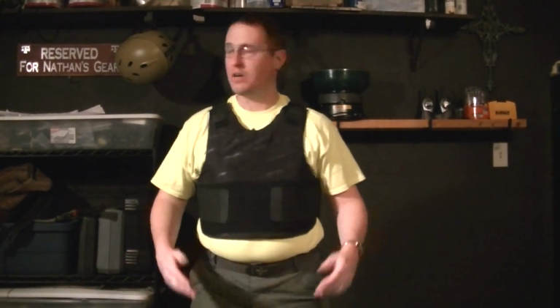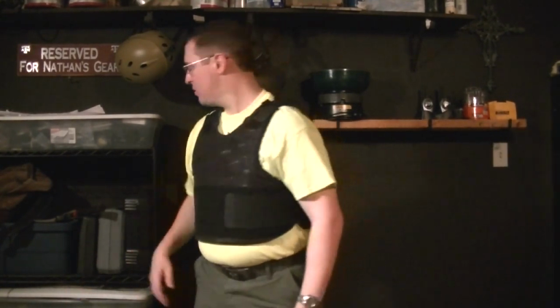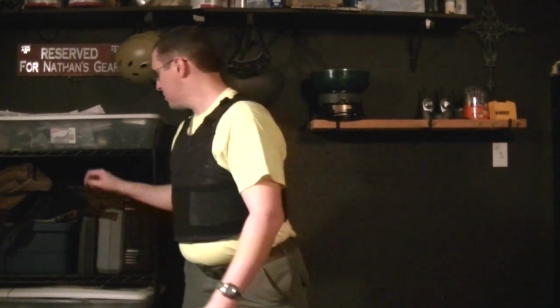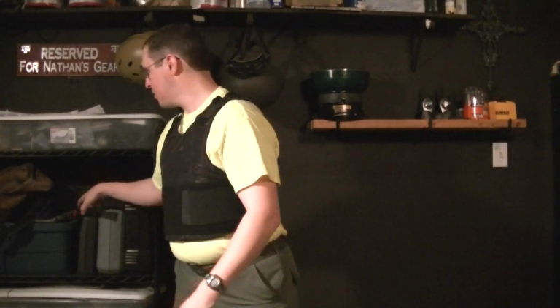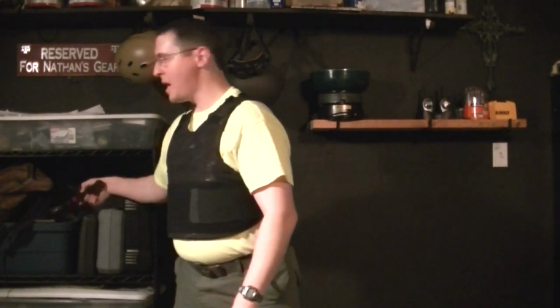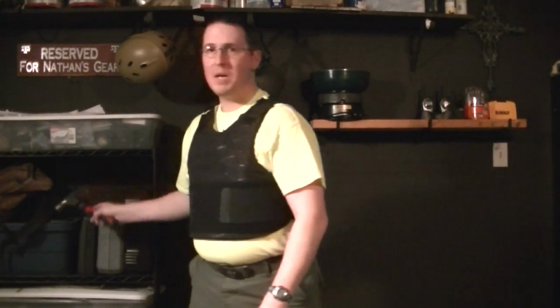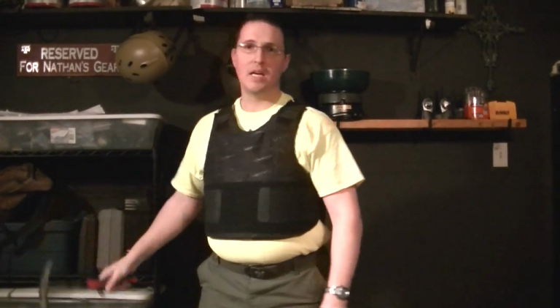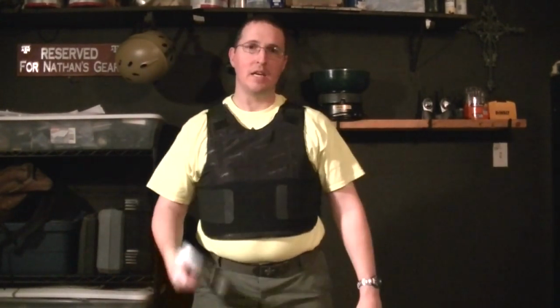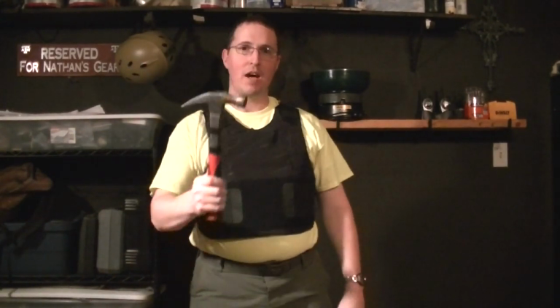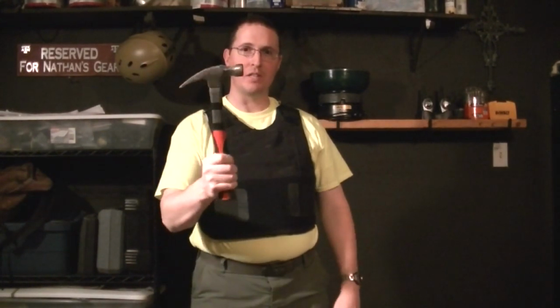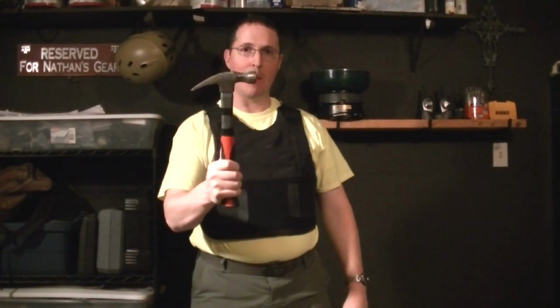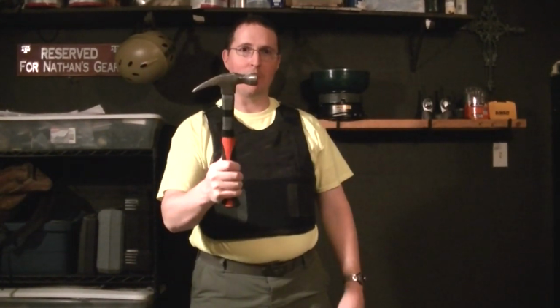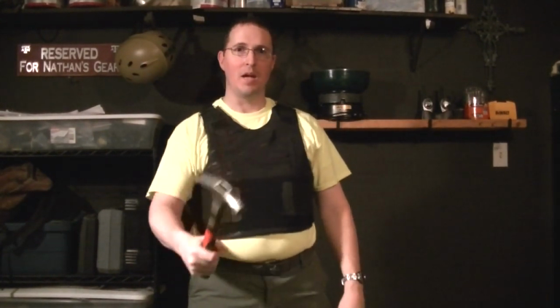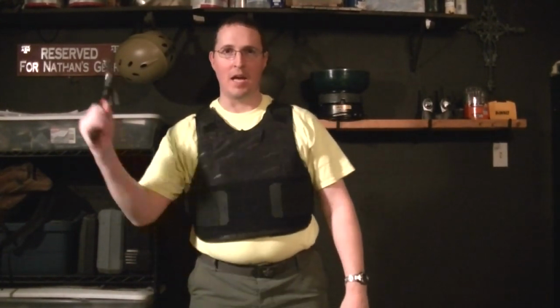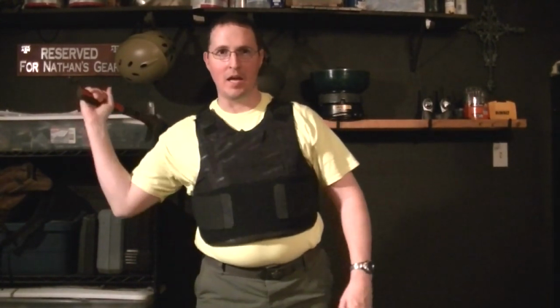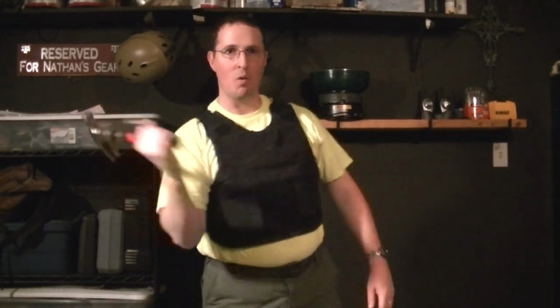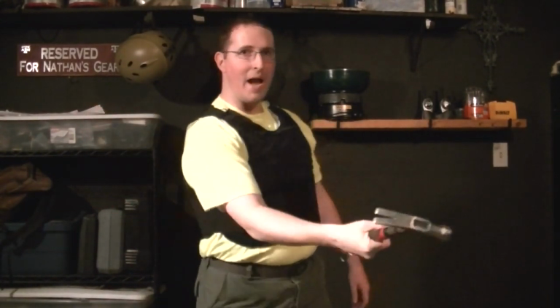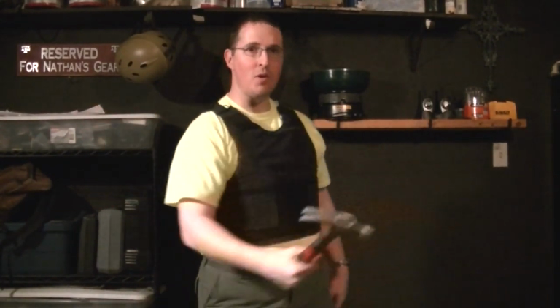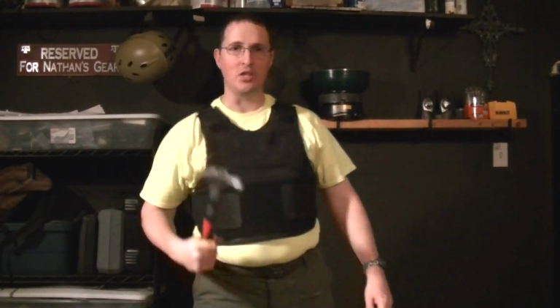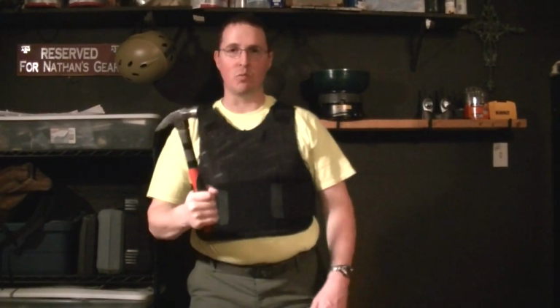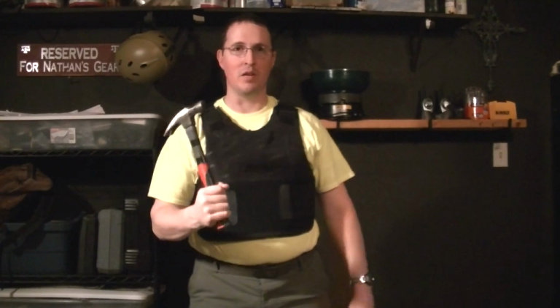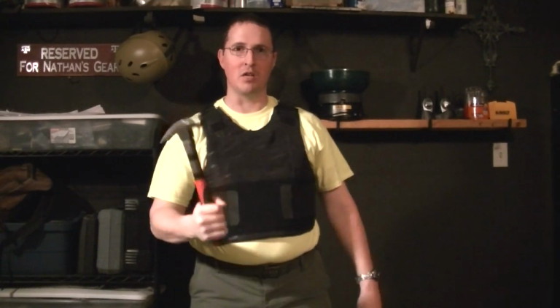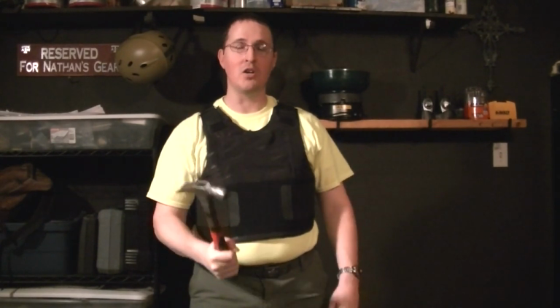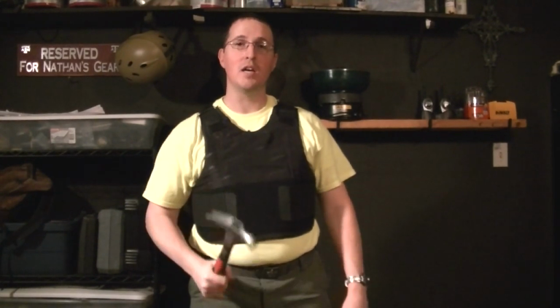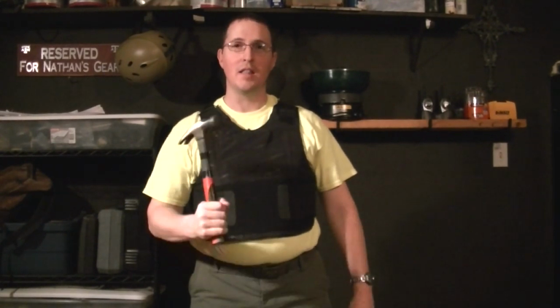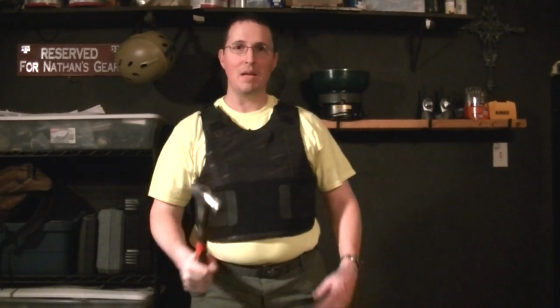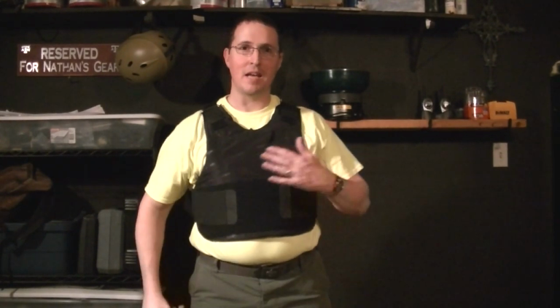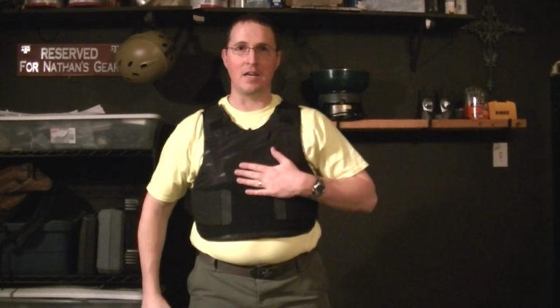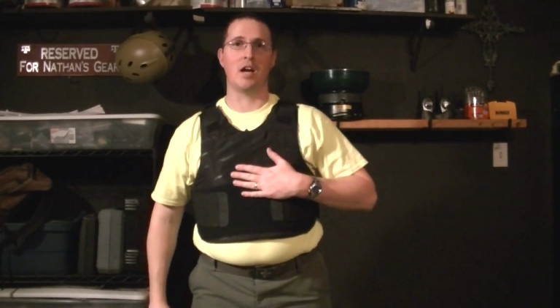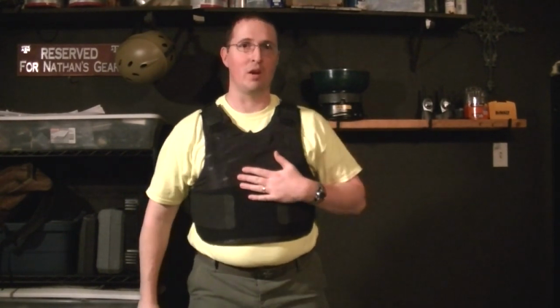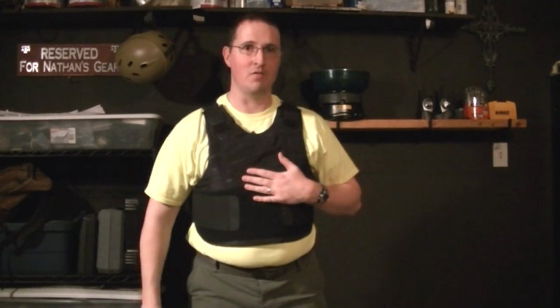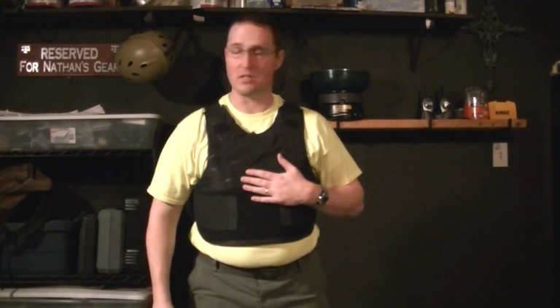A good example would be if I took this hammer and whacked you right in the chest with it as hard as I could — that'd be like taking a gunshot to one of these vests.